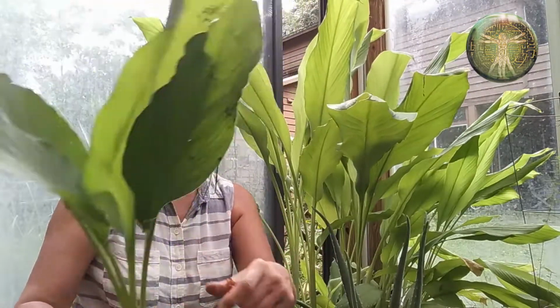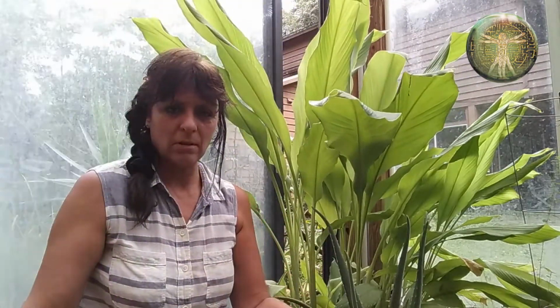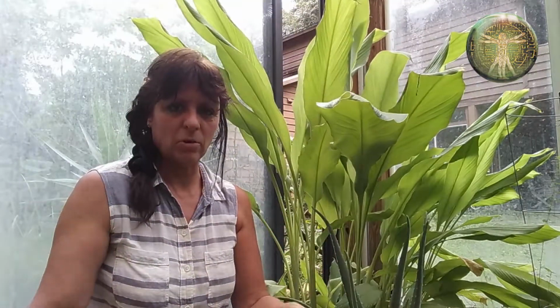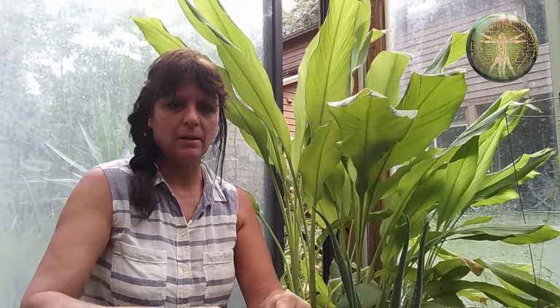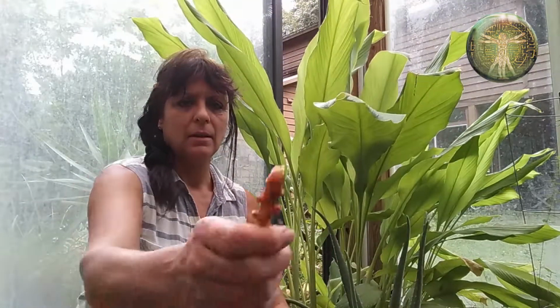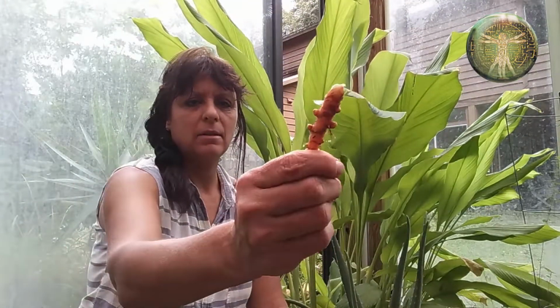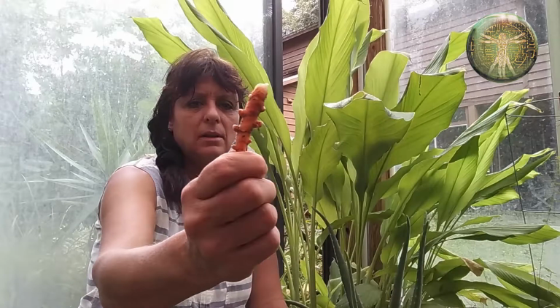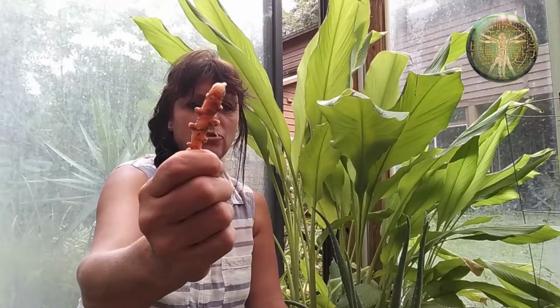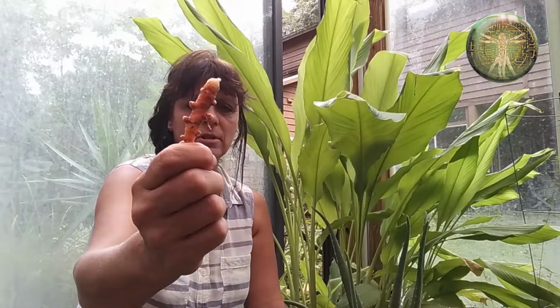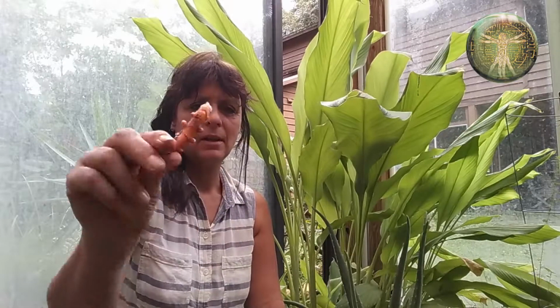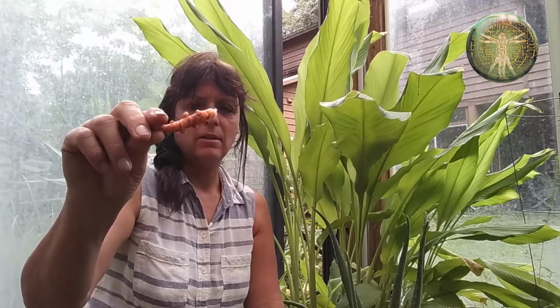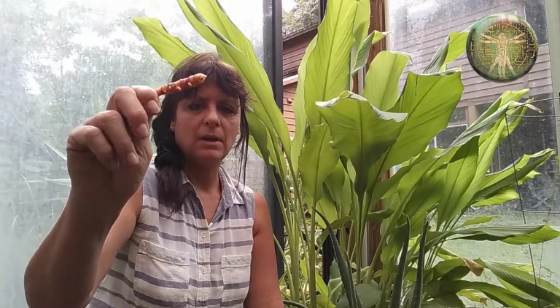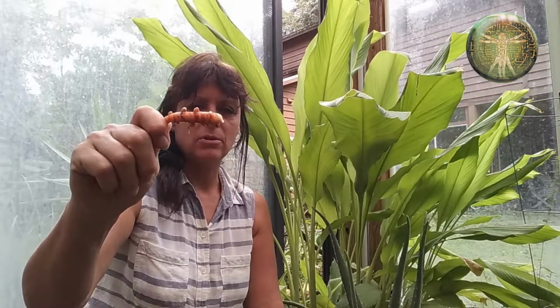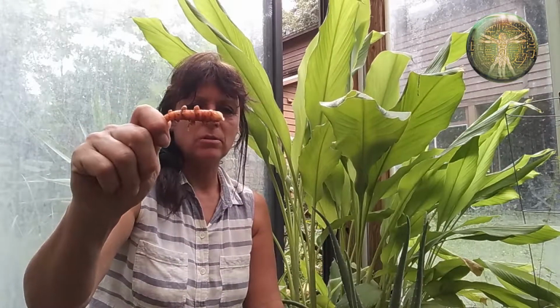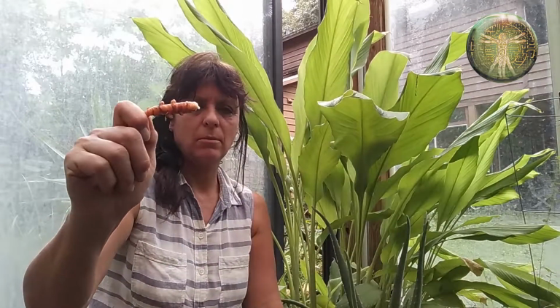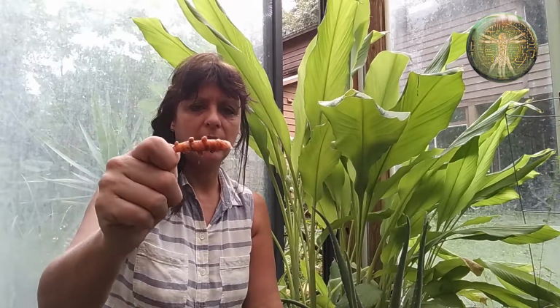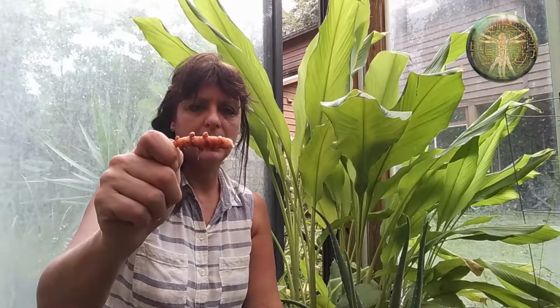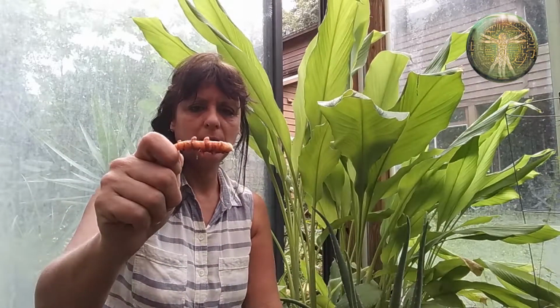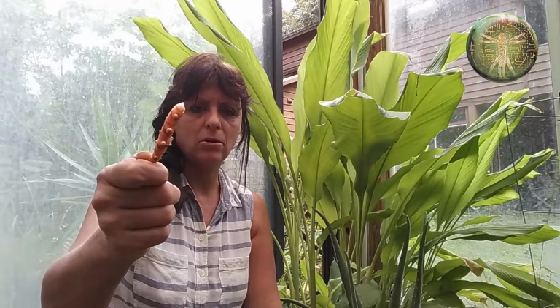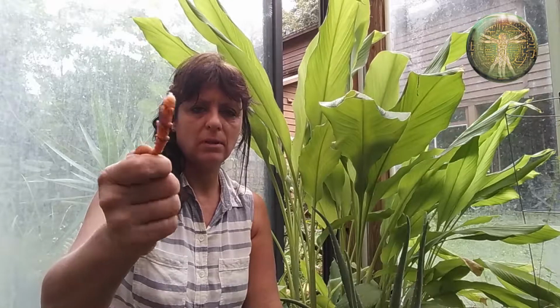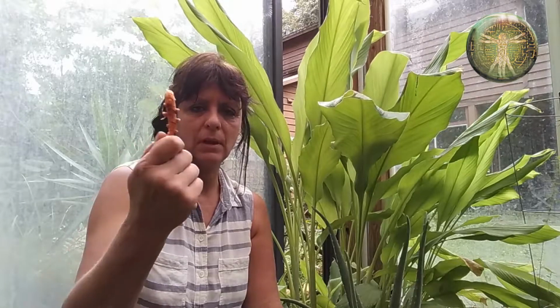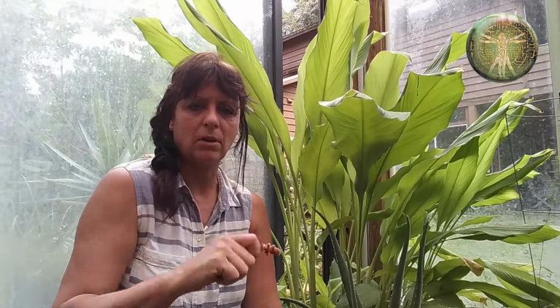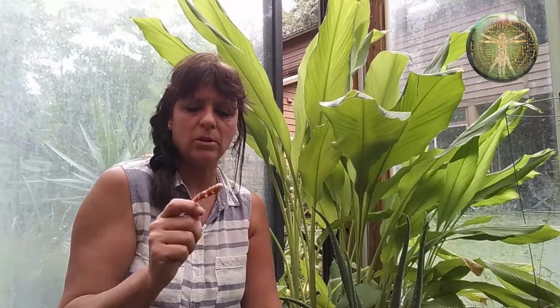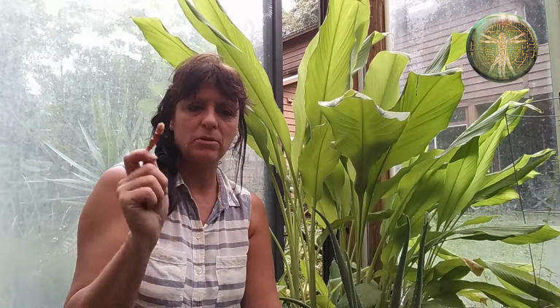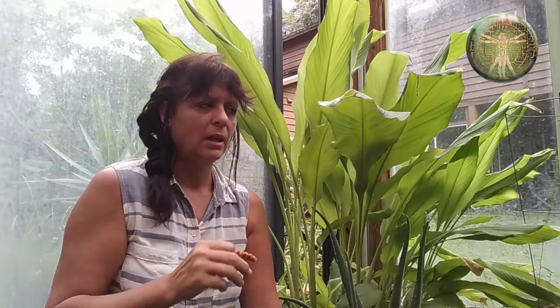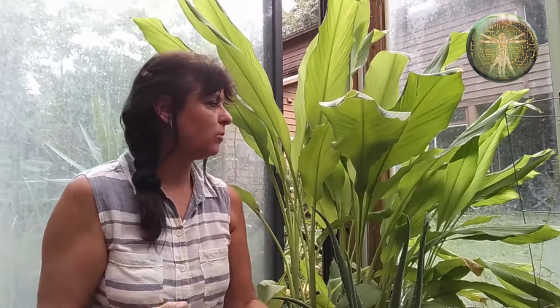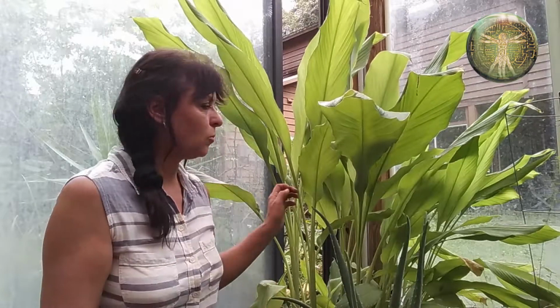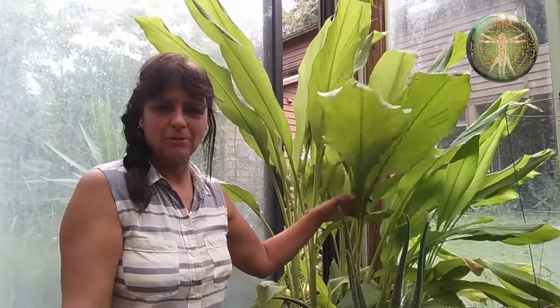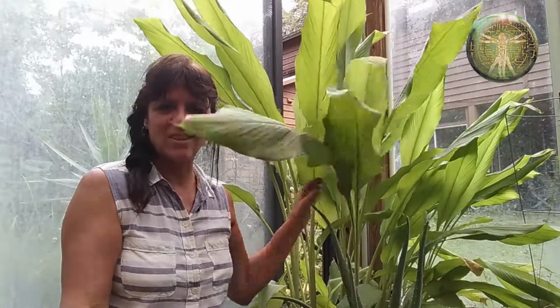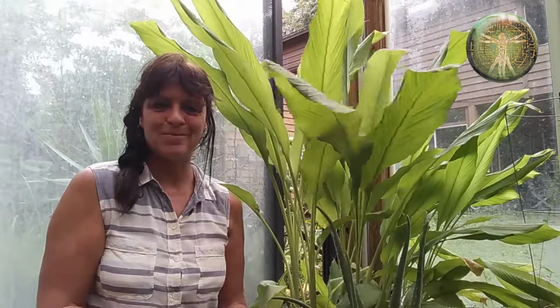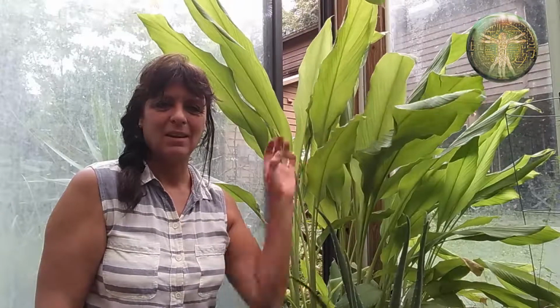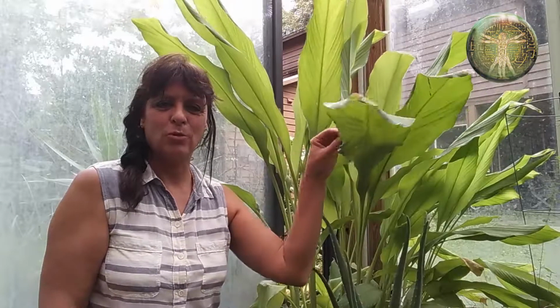This turmeric root can be juiced, made into a tincture, grated and eaten, or used in cooking. It's a great herb to use in your own herbal pharmacy at home.